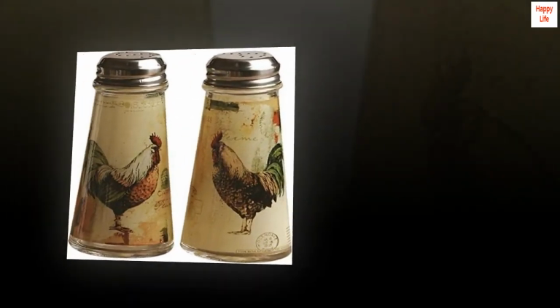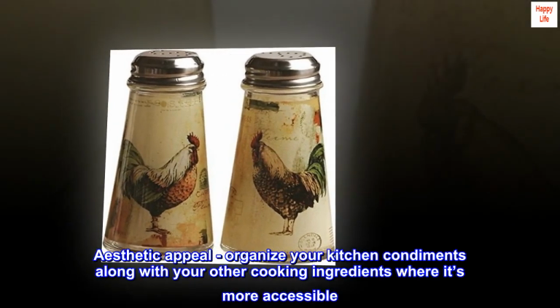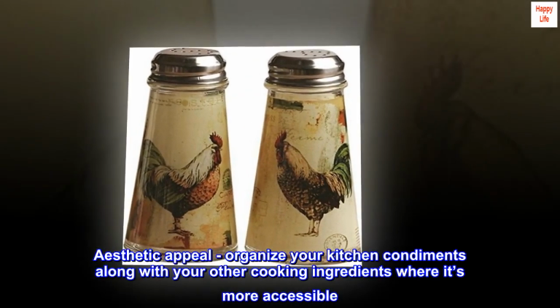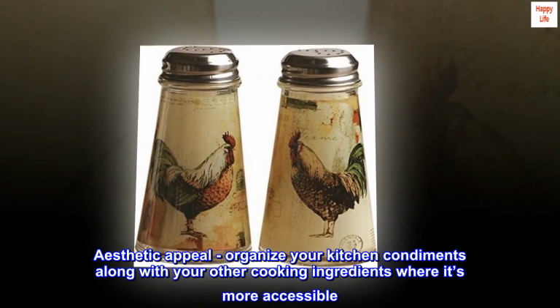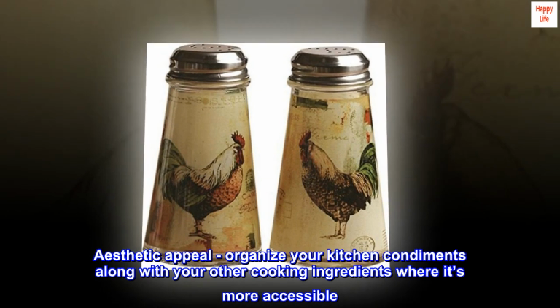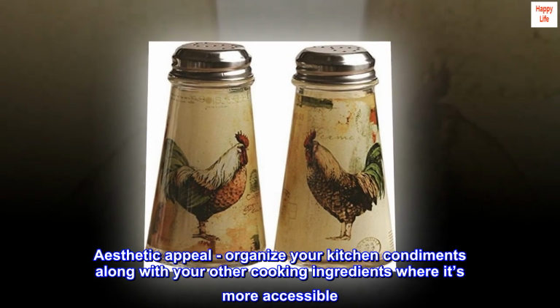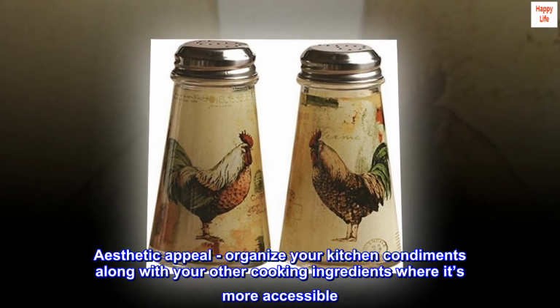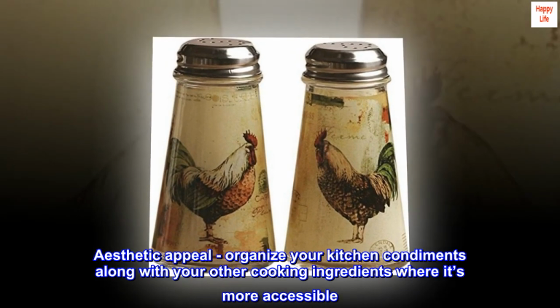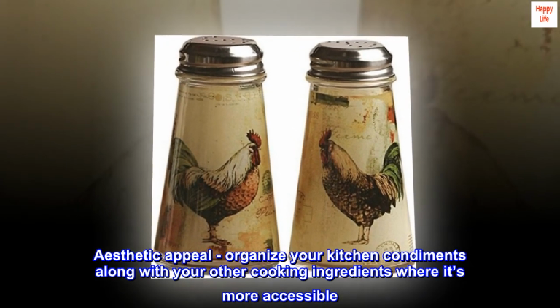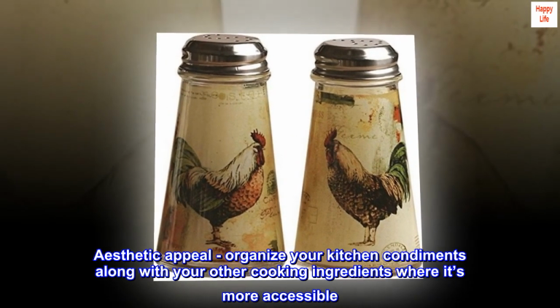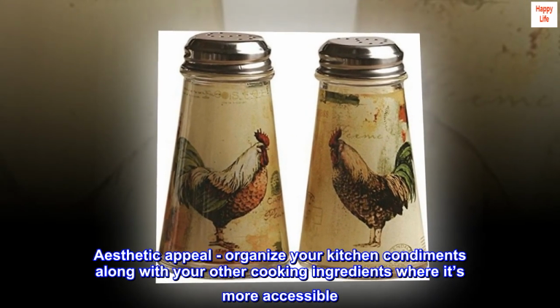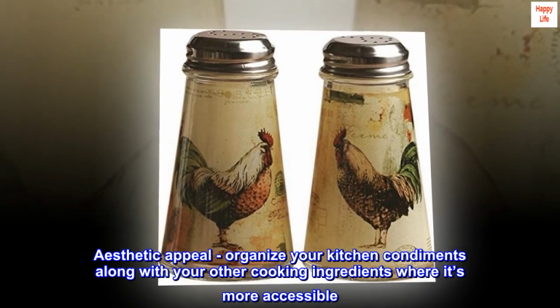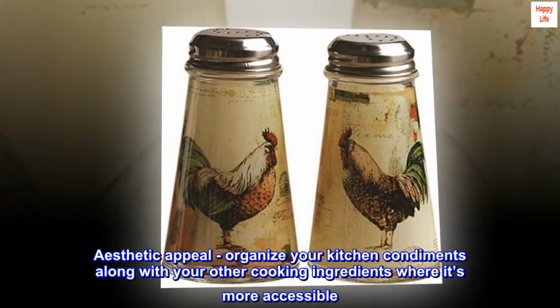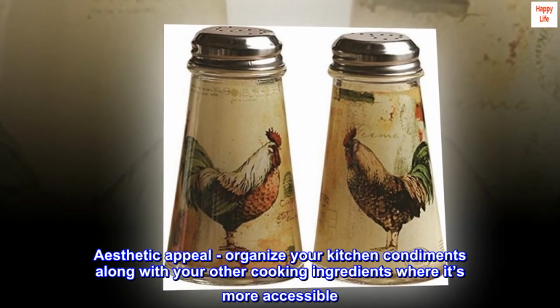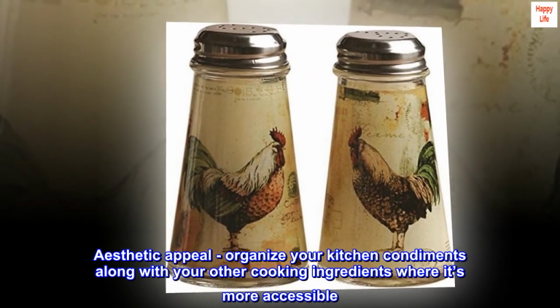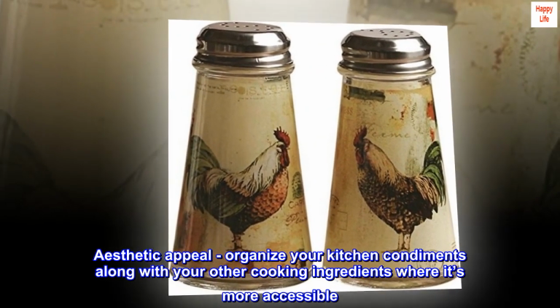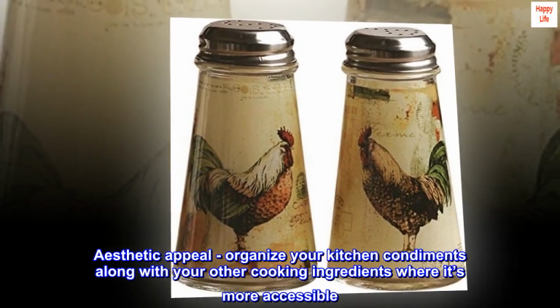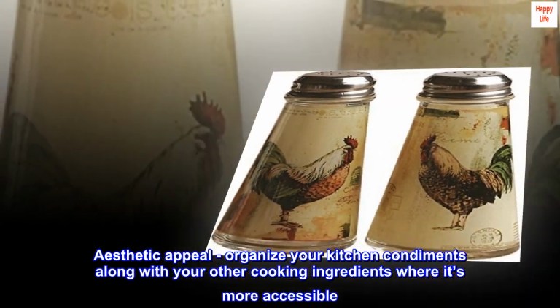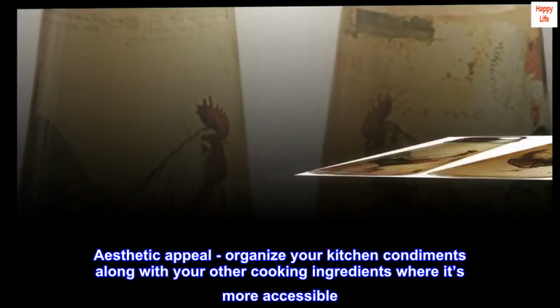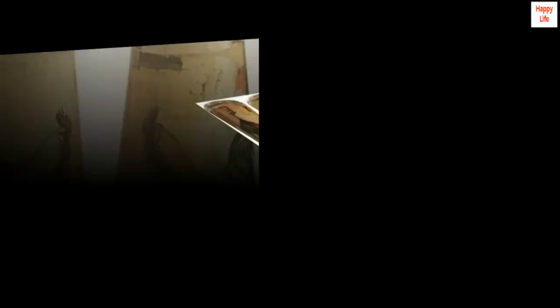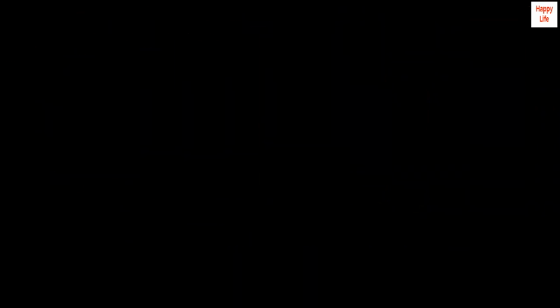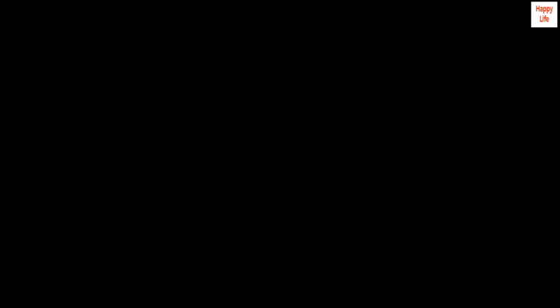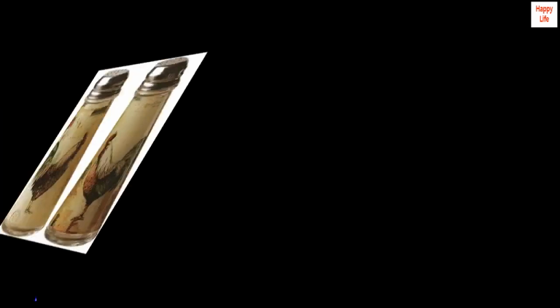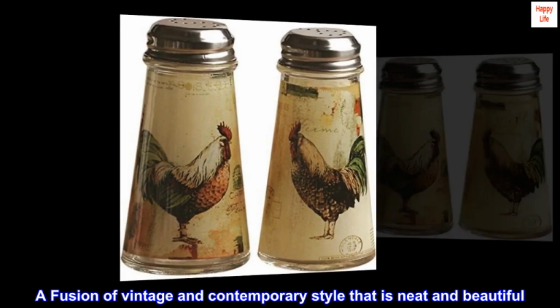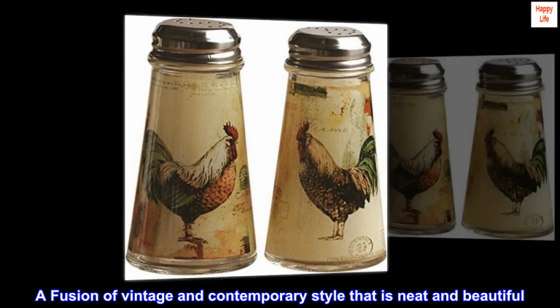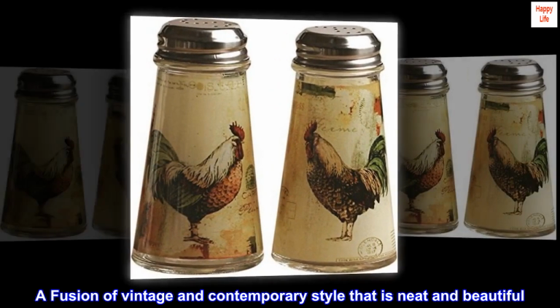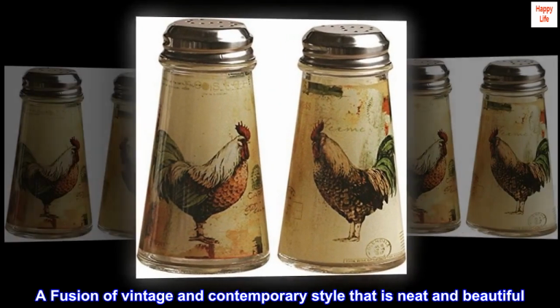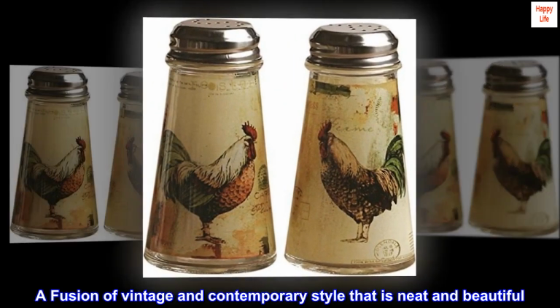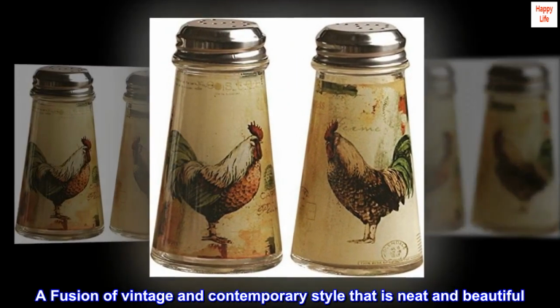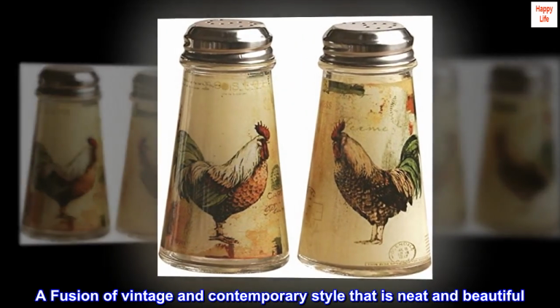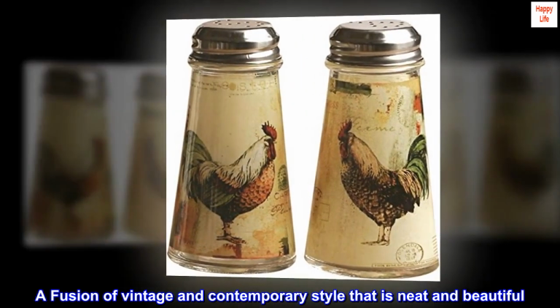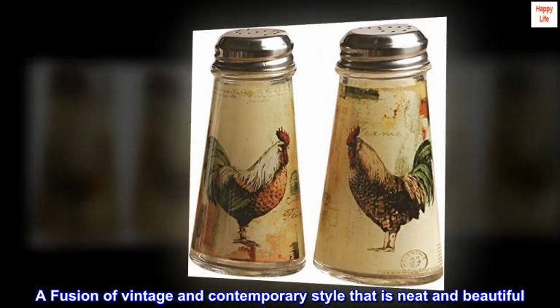Aesthetic appeal — organize your kitchen condiments along with your other cooking ingredients where they're more accessible. A fusion of vintage and contemporary style that is neat and beautiful.